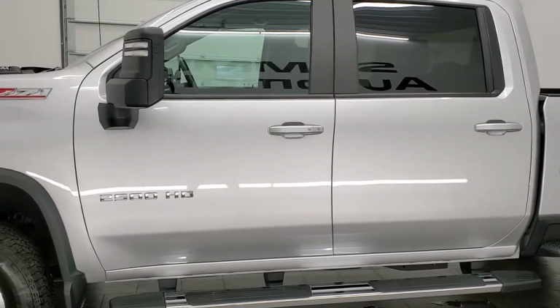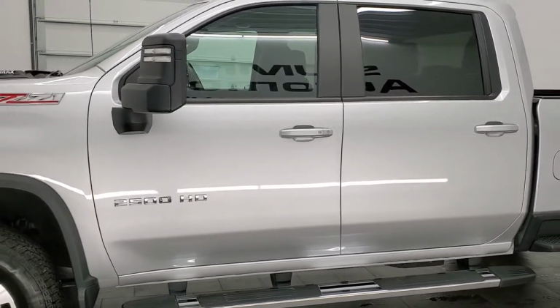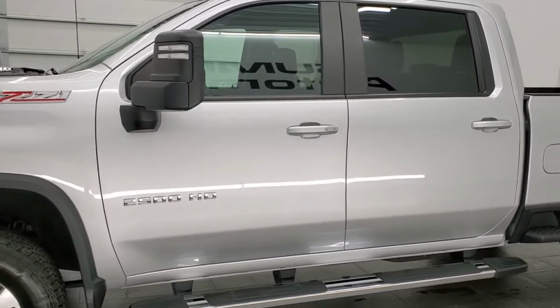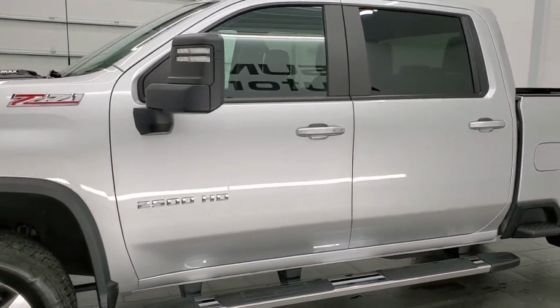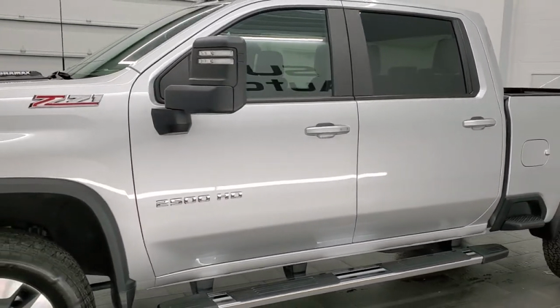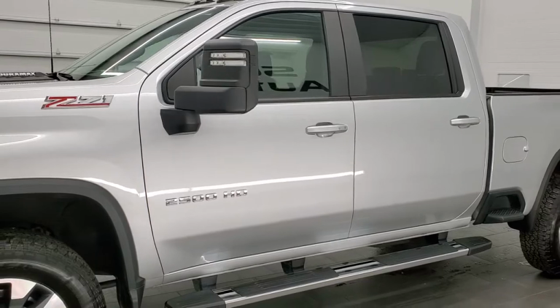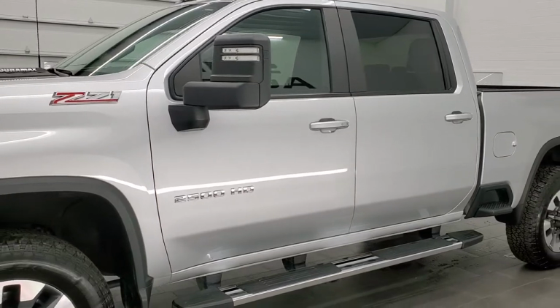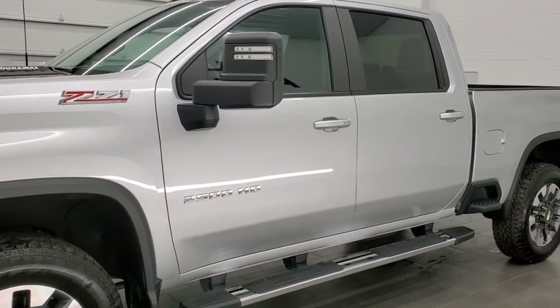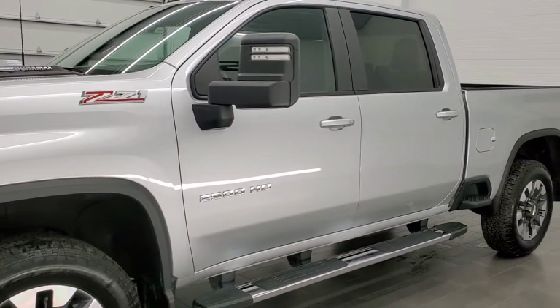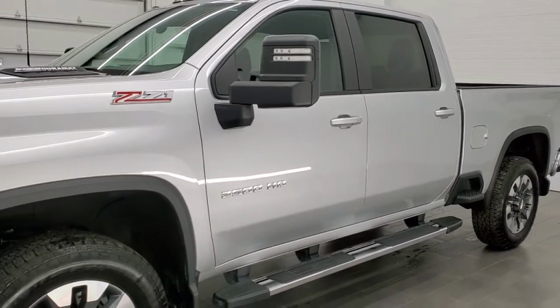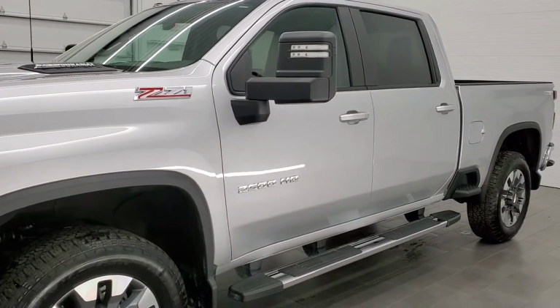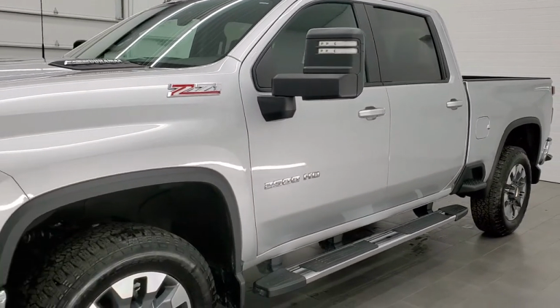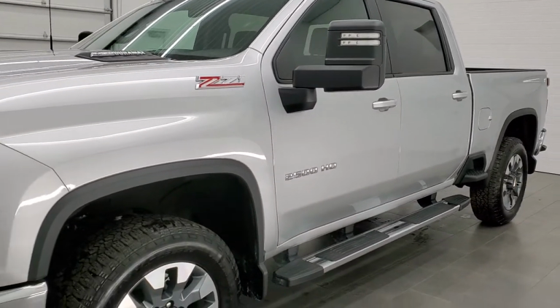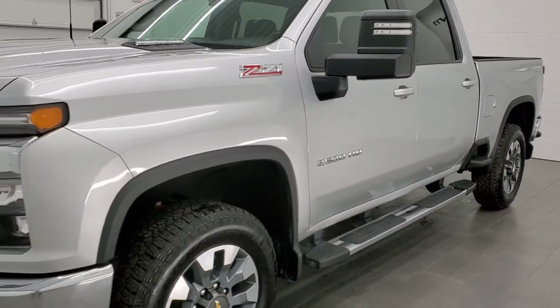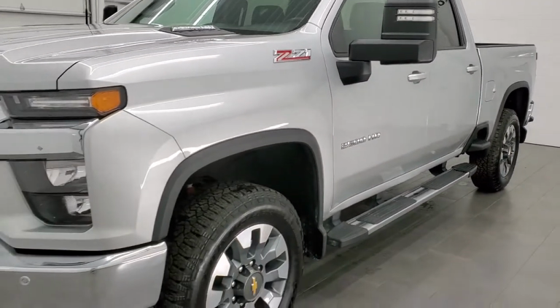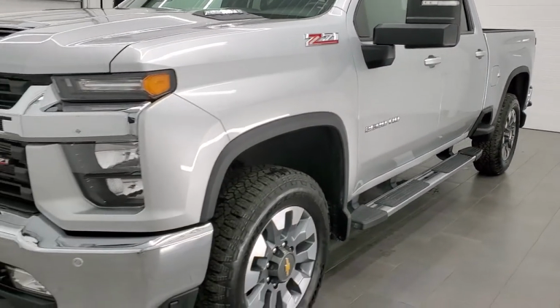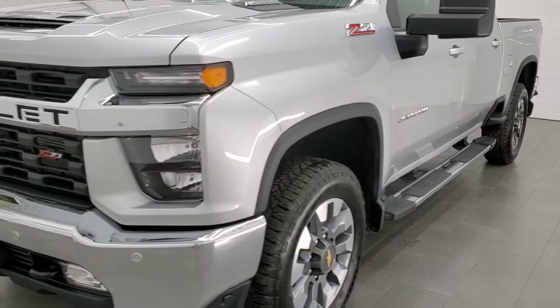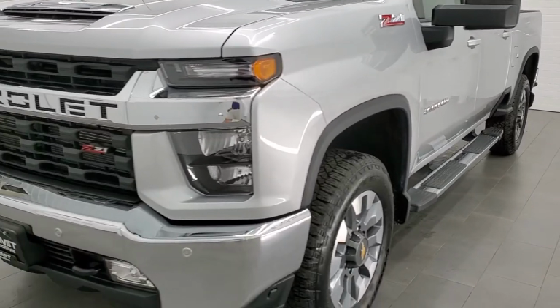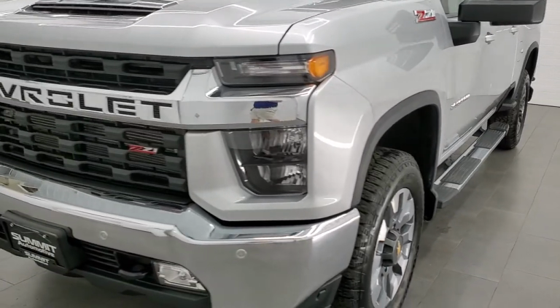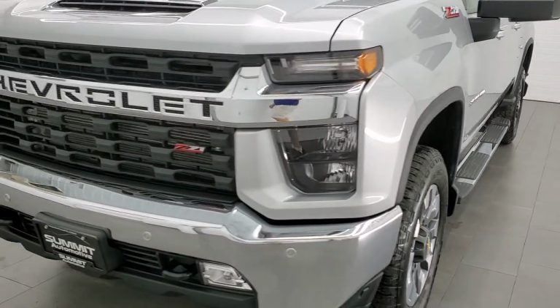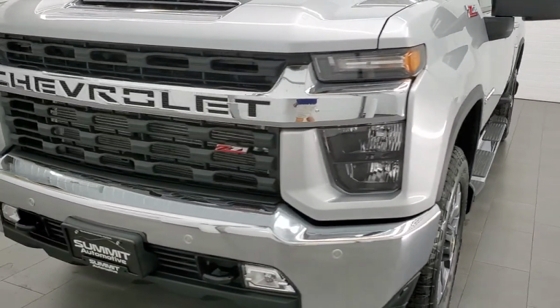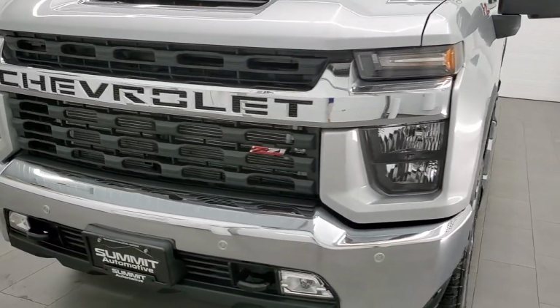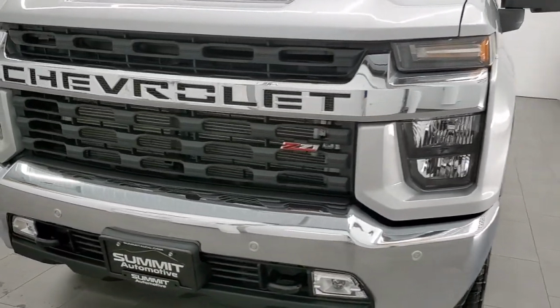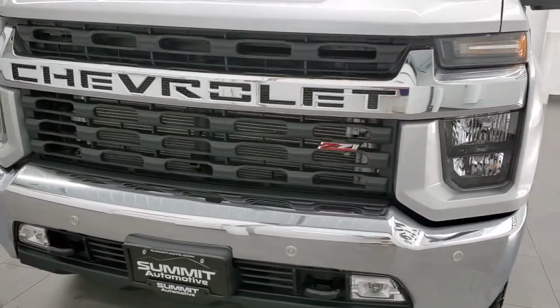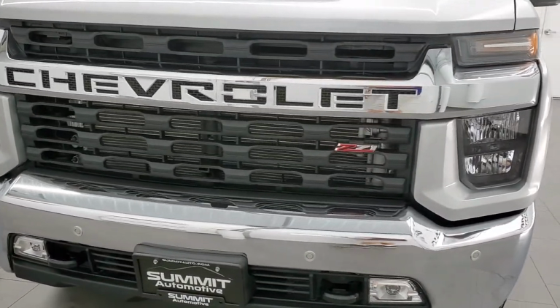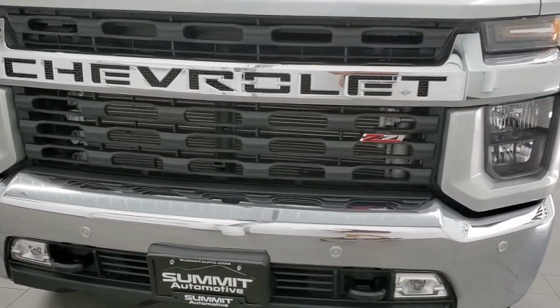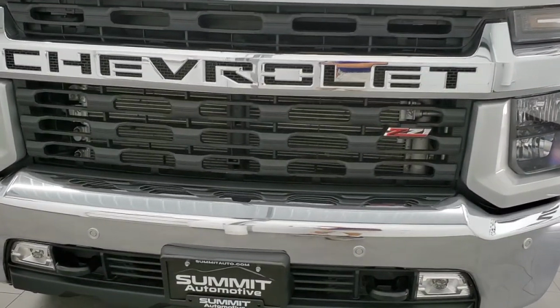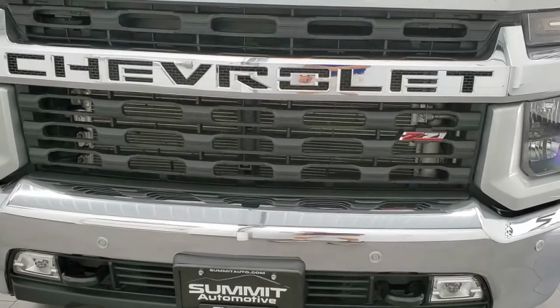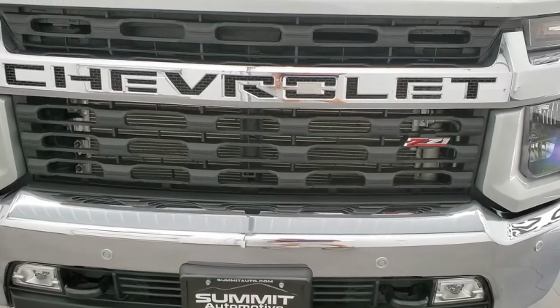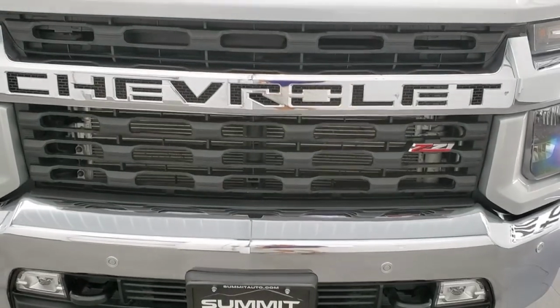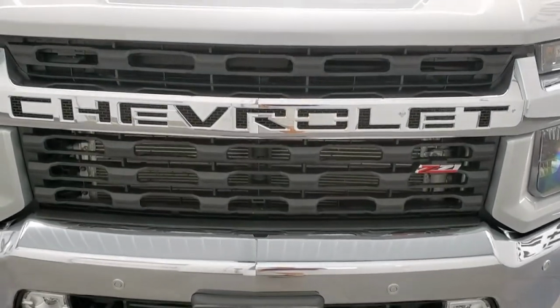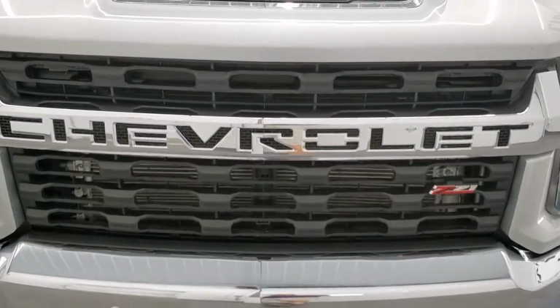This truck has been fully safety inspected by our service shop, has a fresh oil and filter change. All the fluids have been checked and topped off and this thing is 100% ready to go and extremely clean all the way around.